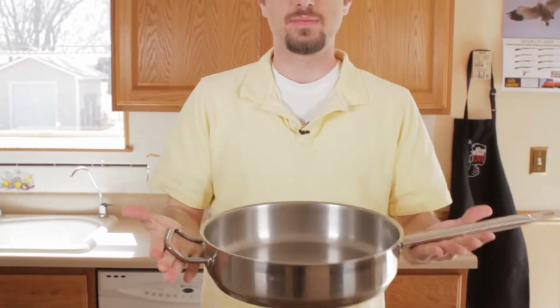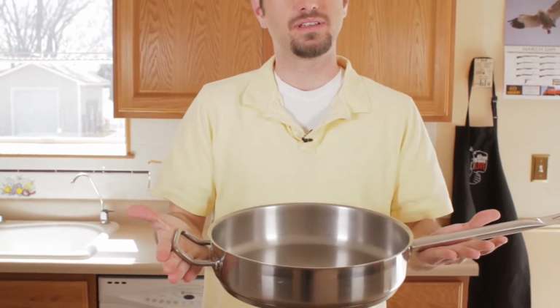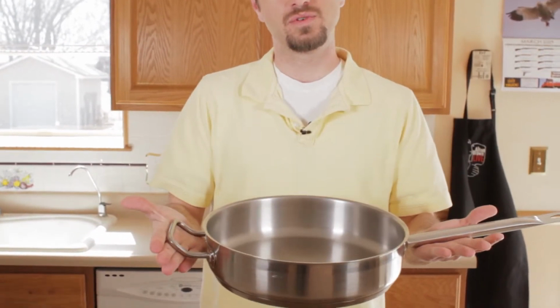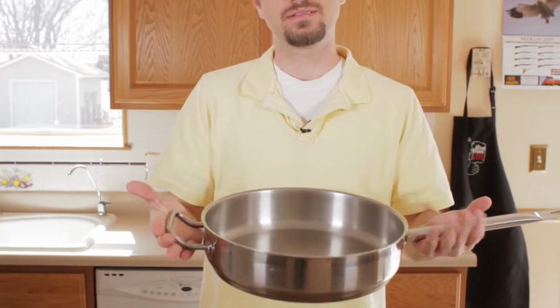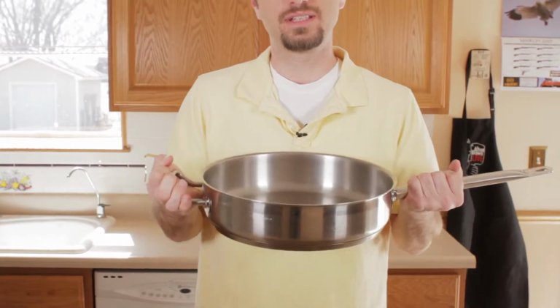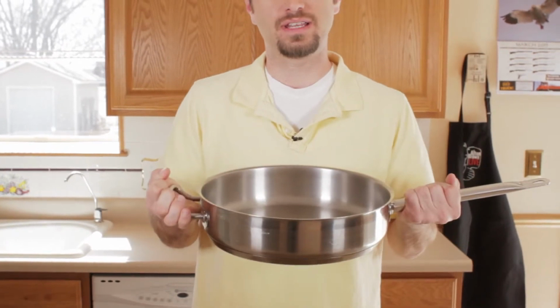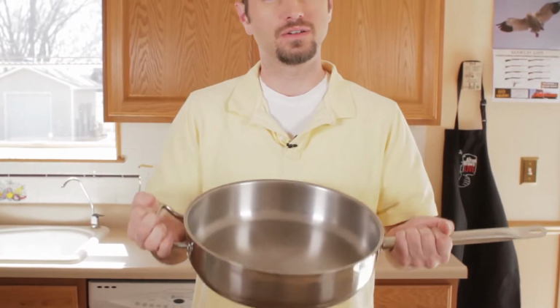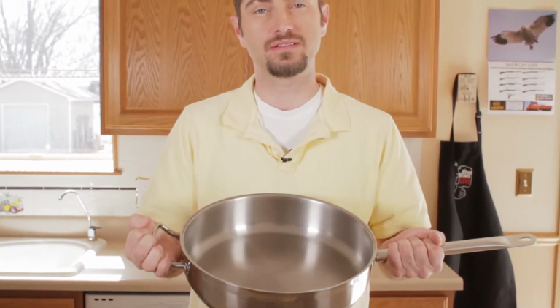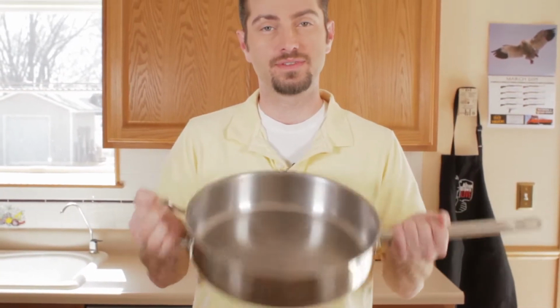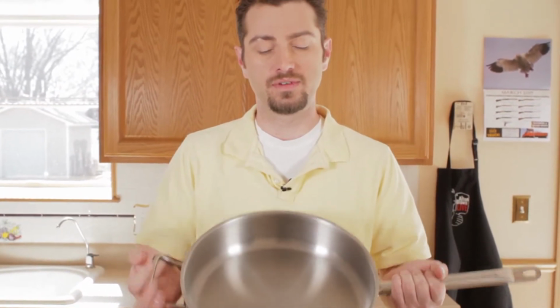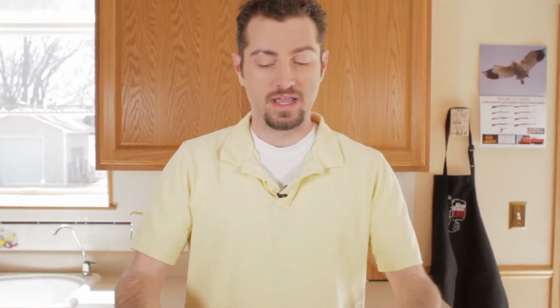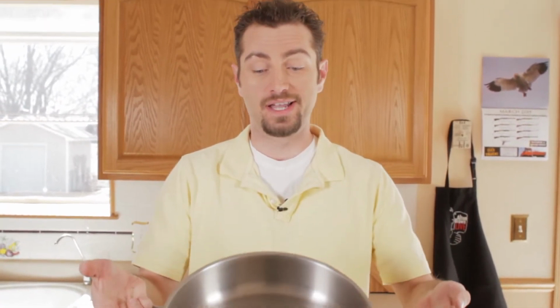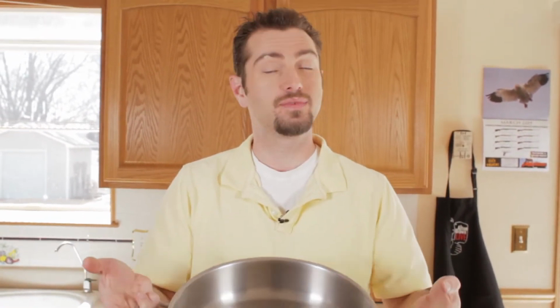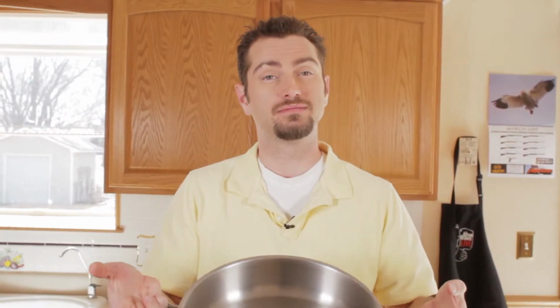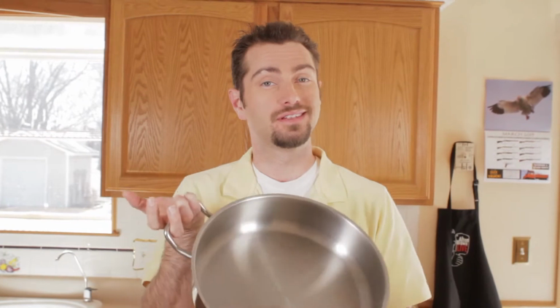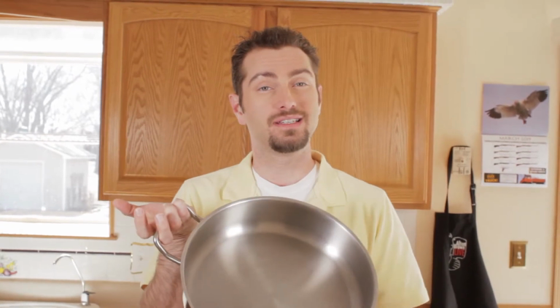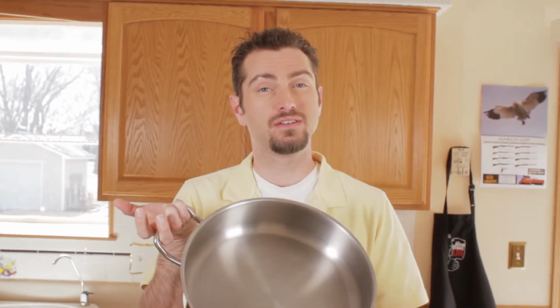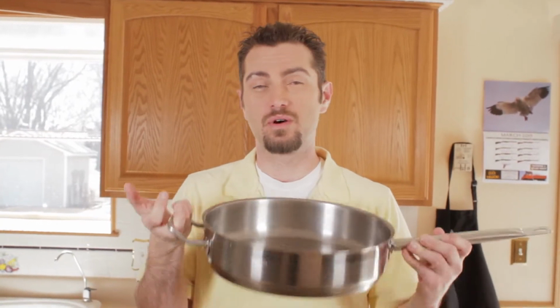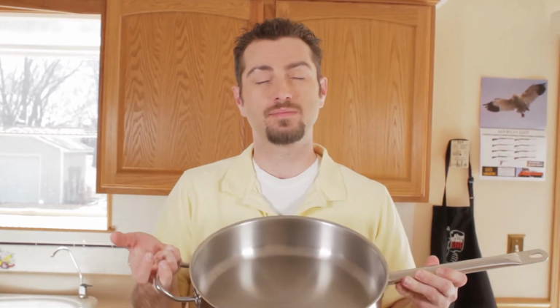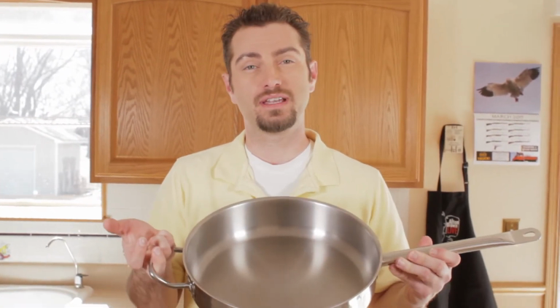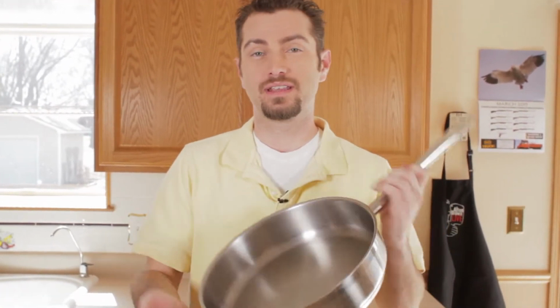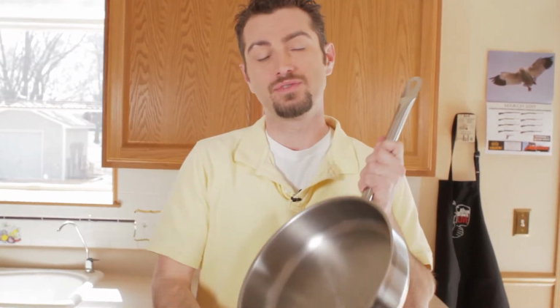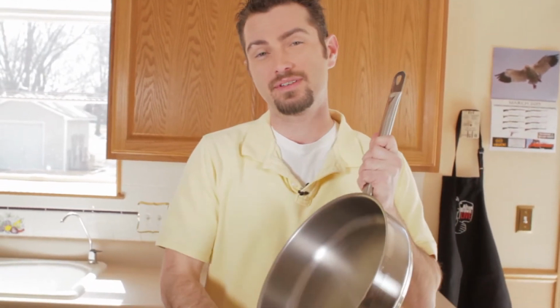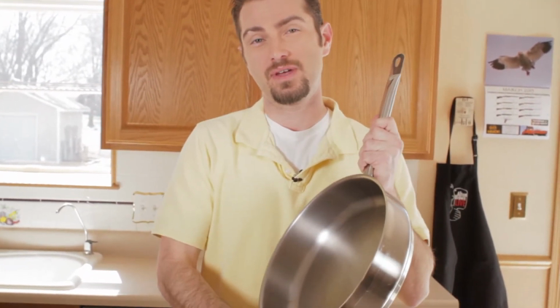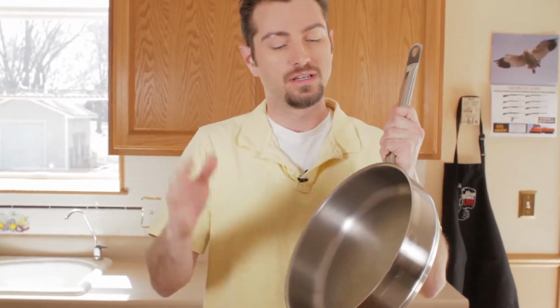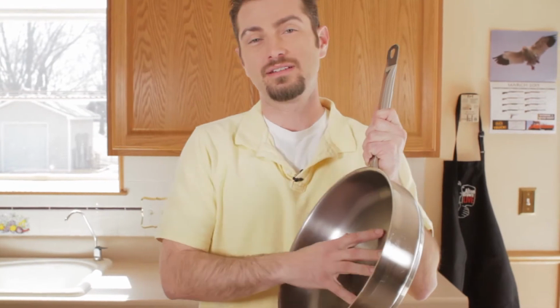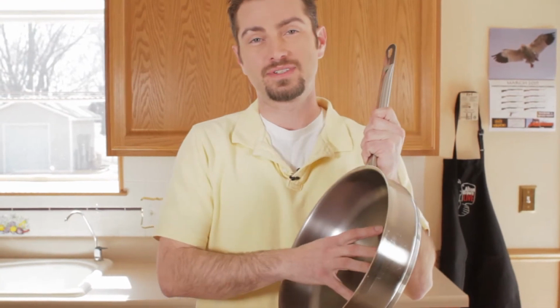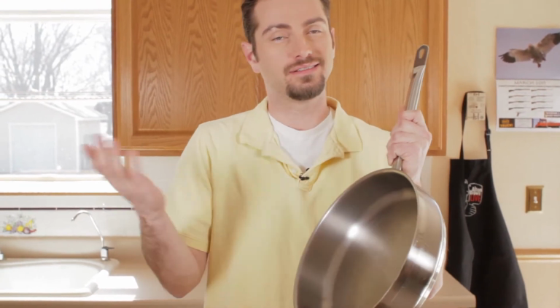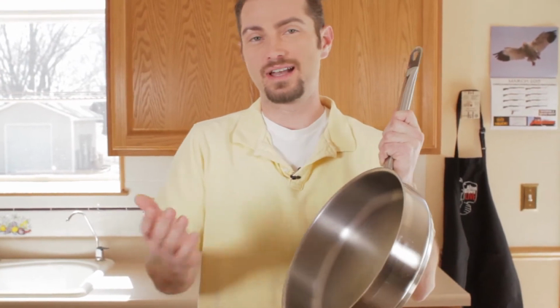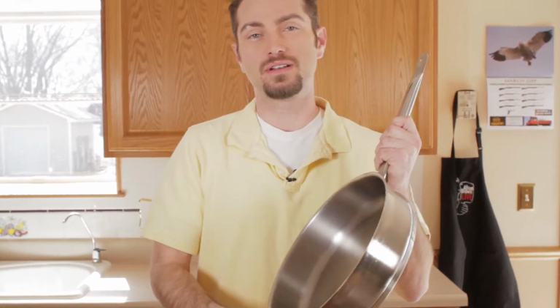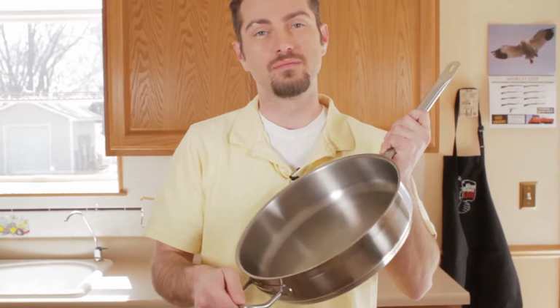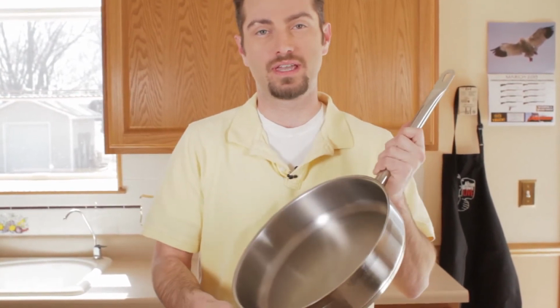Sauté pans typically also have two handles to make it easier for getting the larger pans off the stove. It's just a very easy pan to use, it's always a staple in my kitchen. And if you don't have a sauté pan, go ahead and get yourself a skillet — the sides really aren't going to matter for most applications.